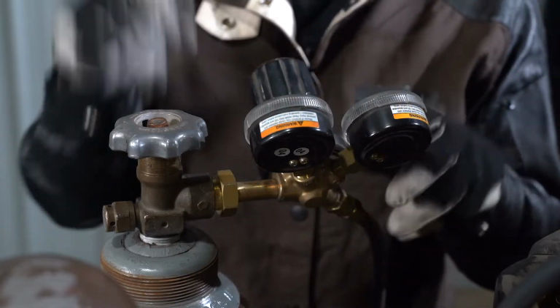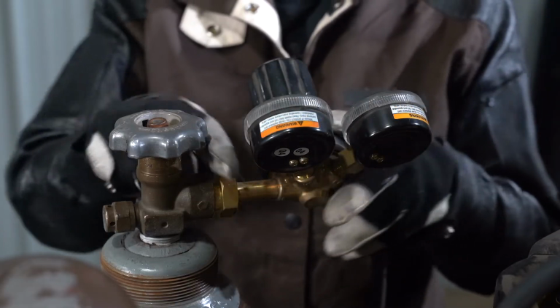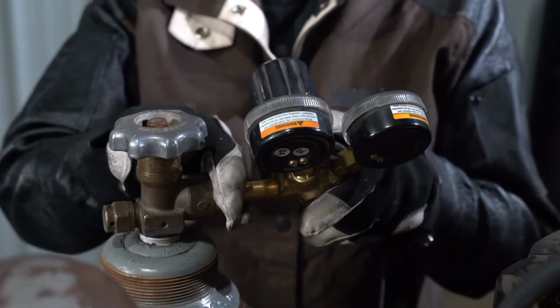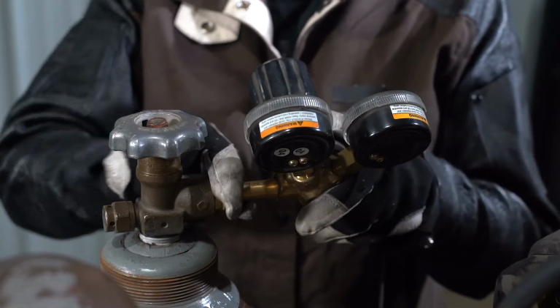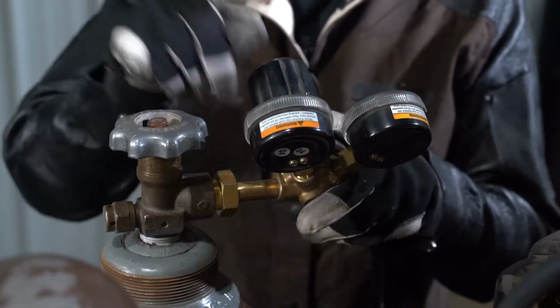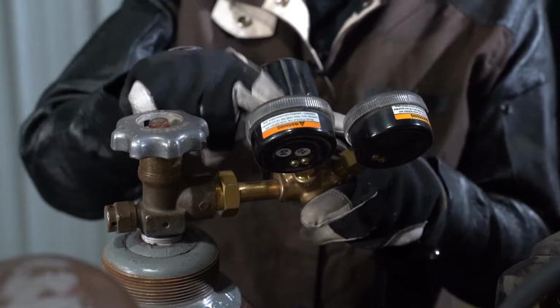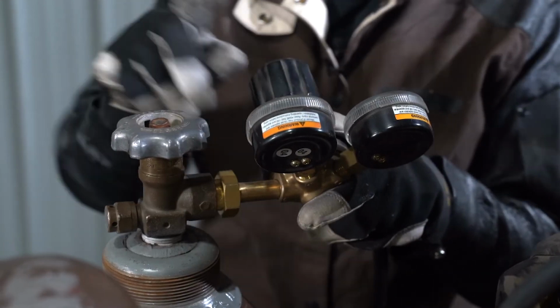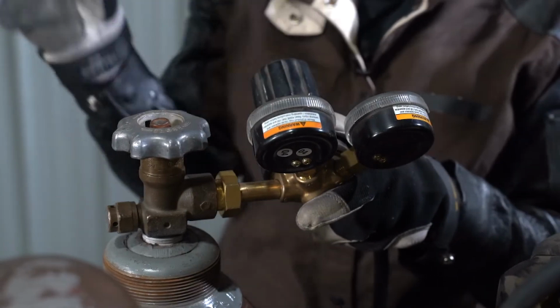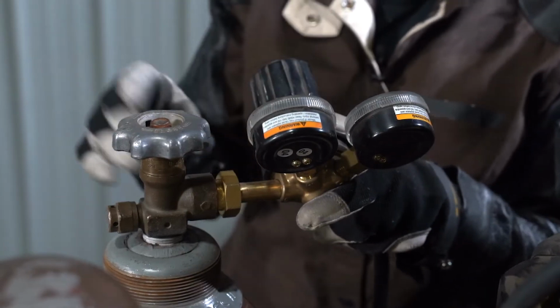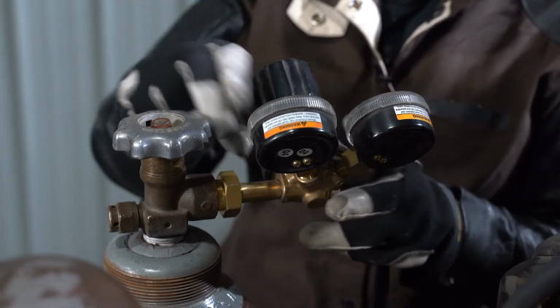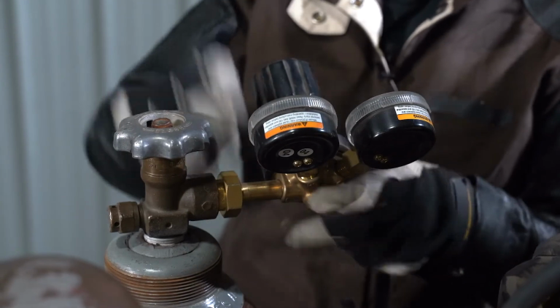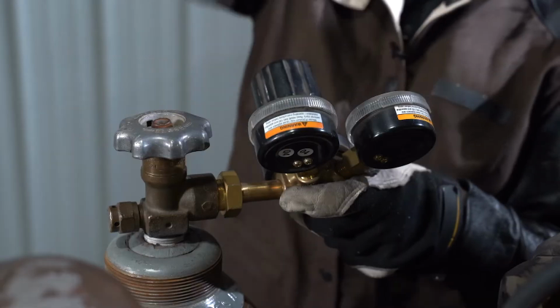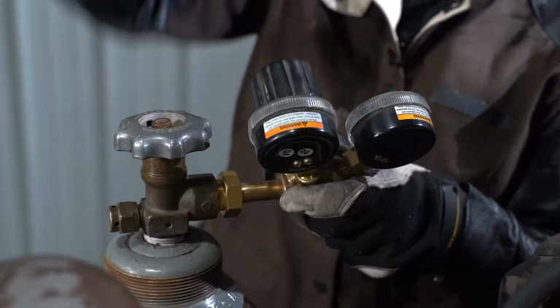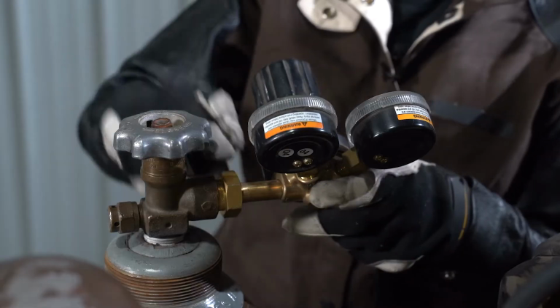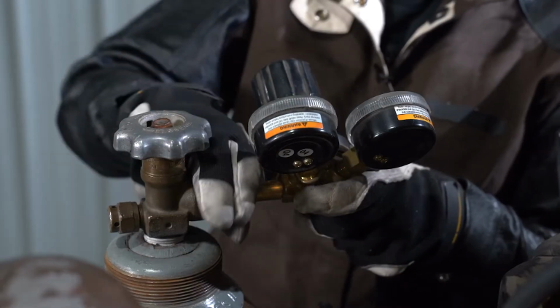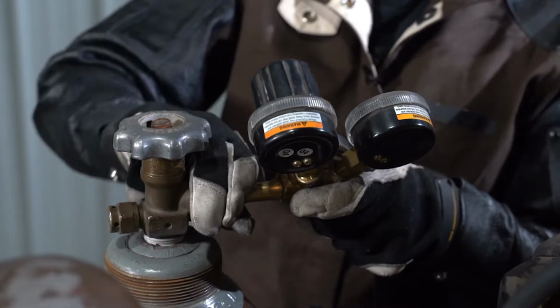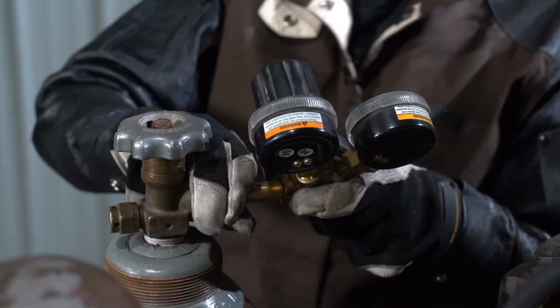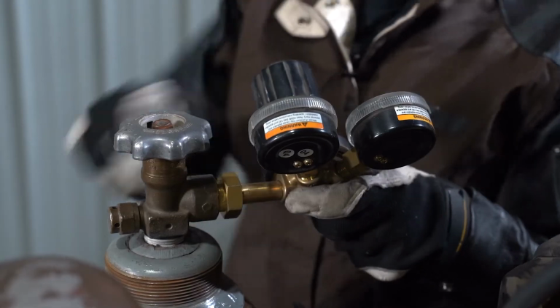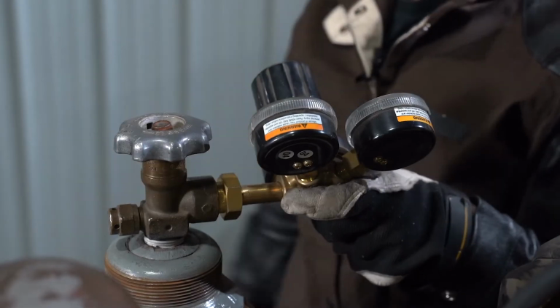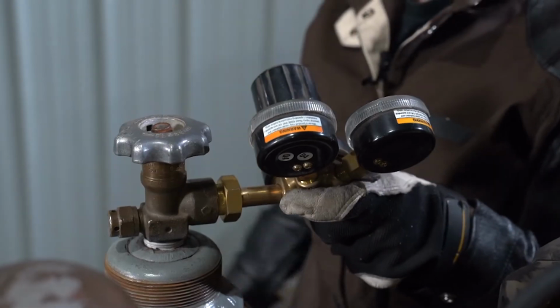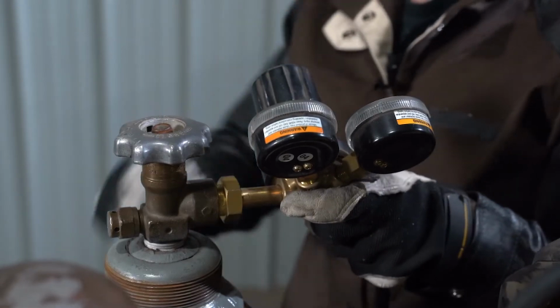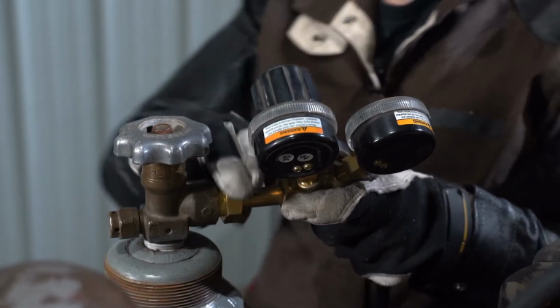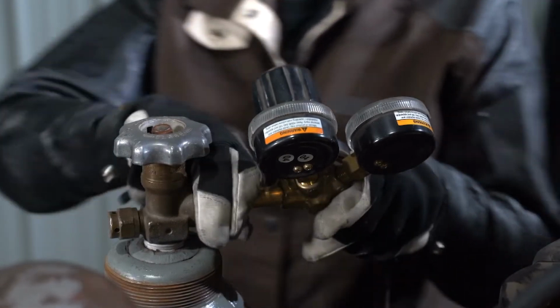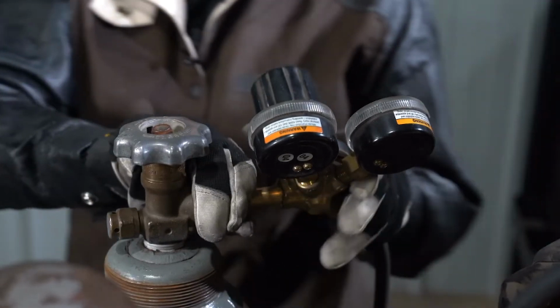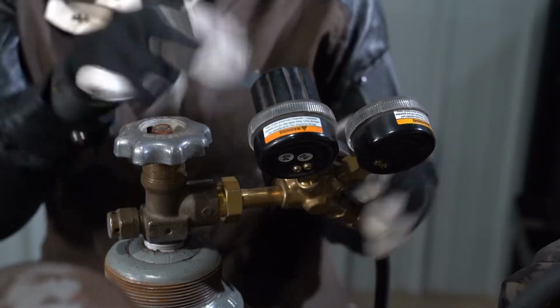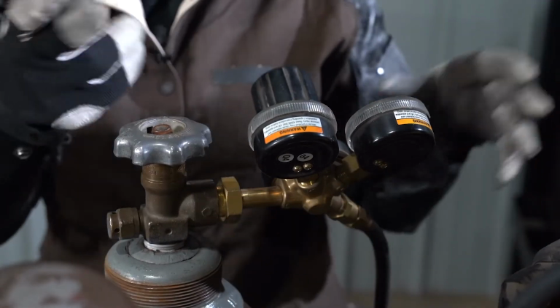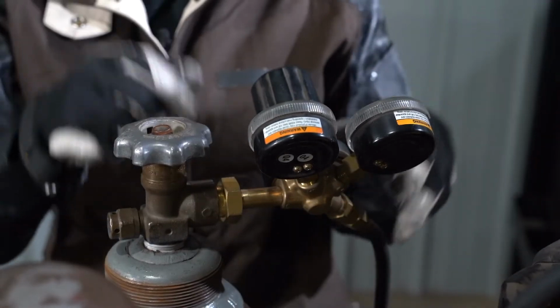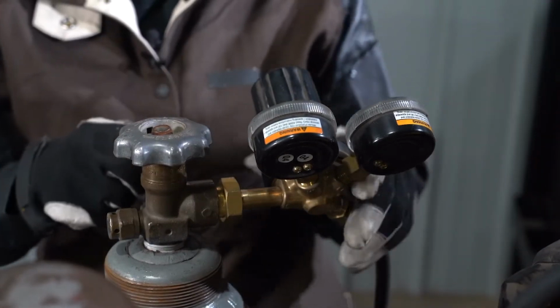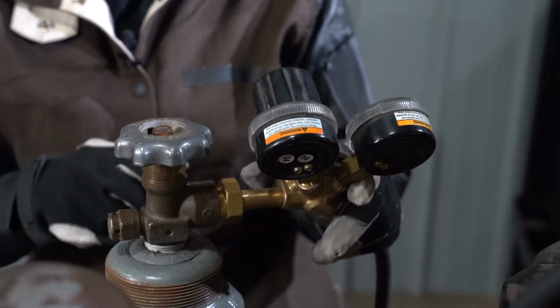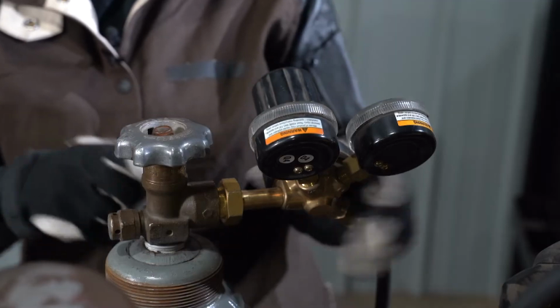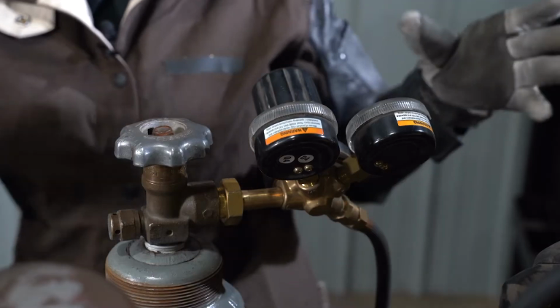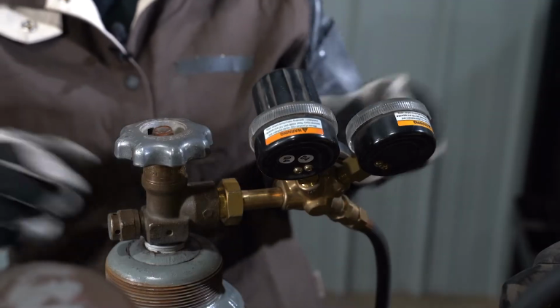One thing you want to make sure of is that your gauges are facing up. You don't want them facing too much towards the sky or too far down towards the ground, because then you're not going to be able to read them as you're working.